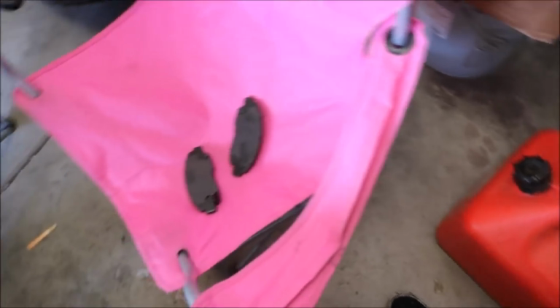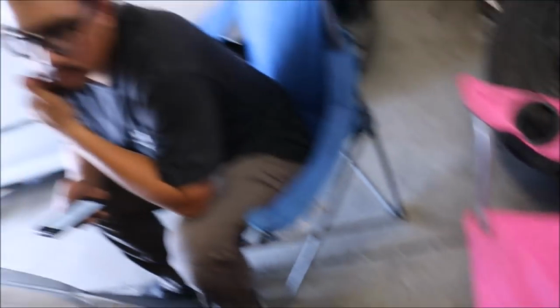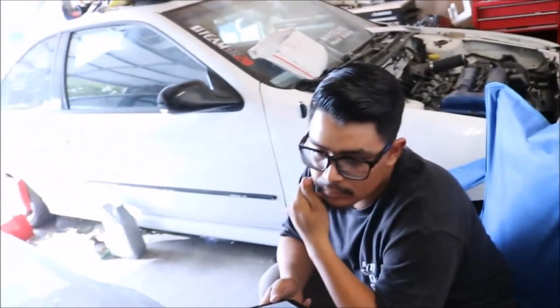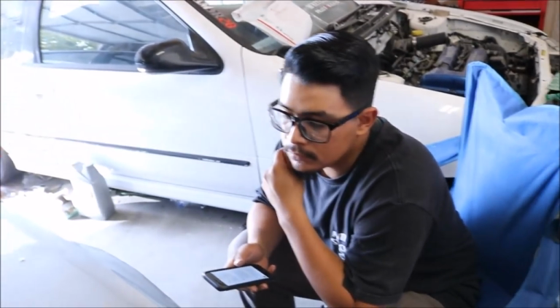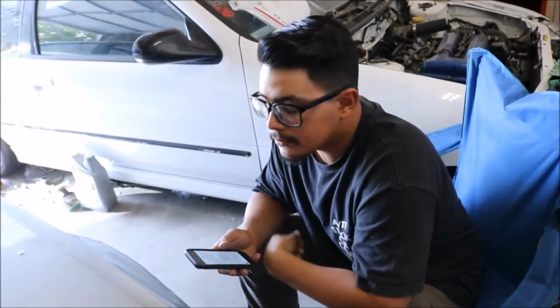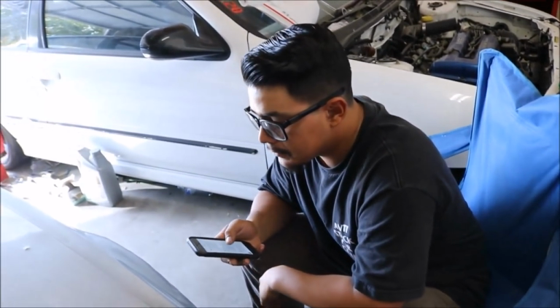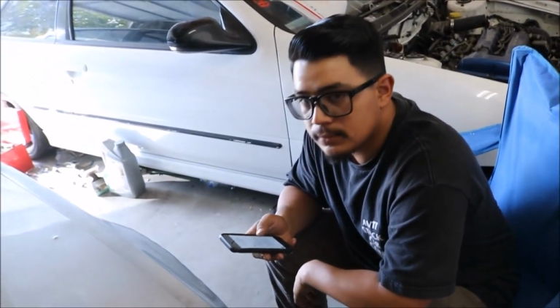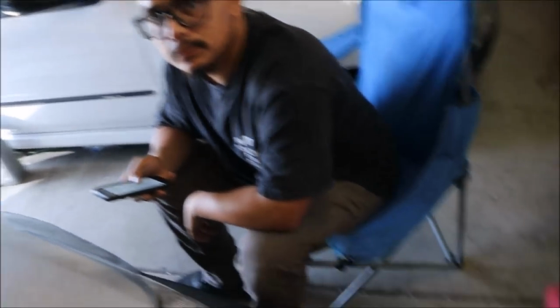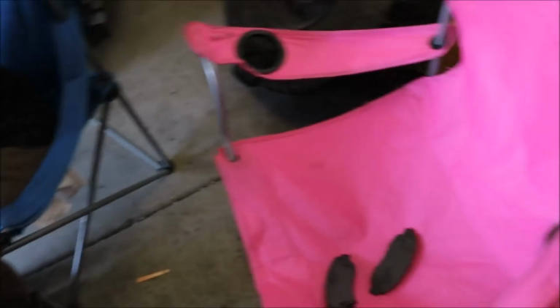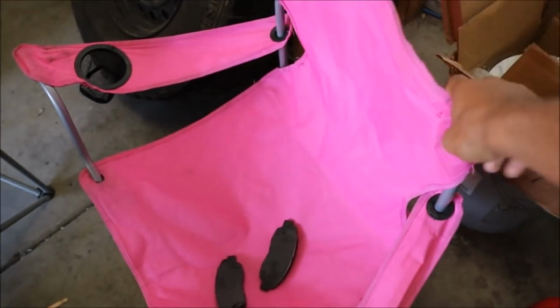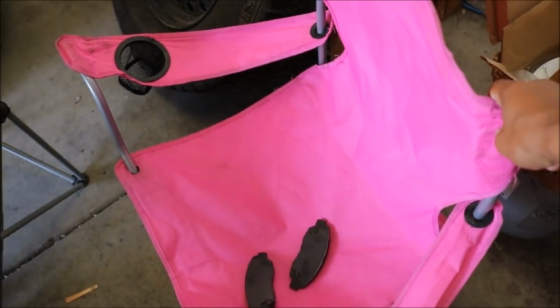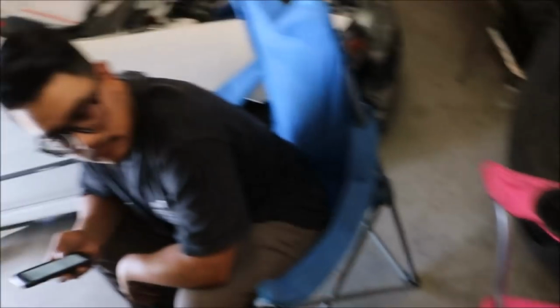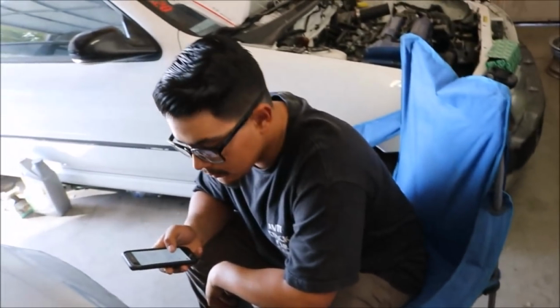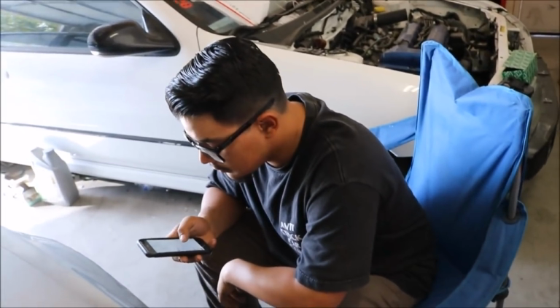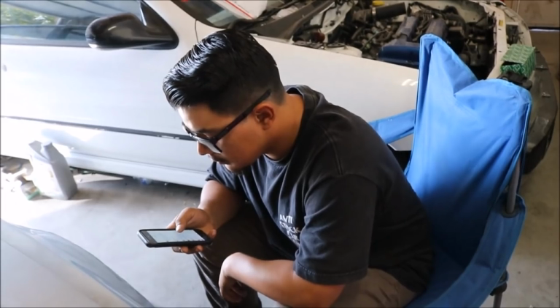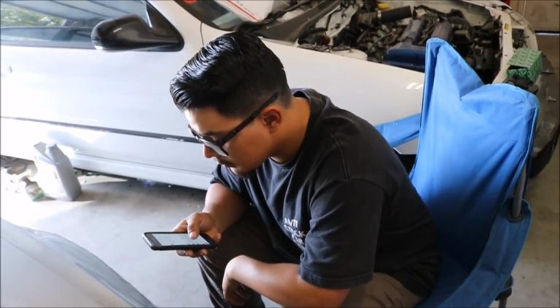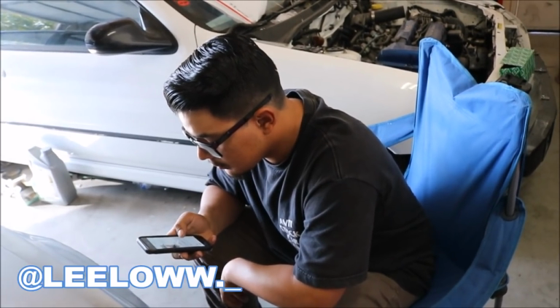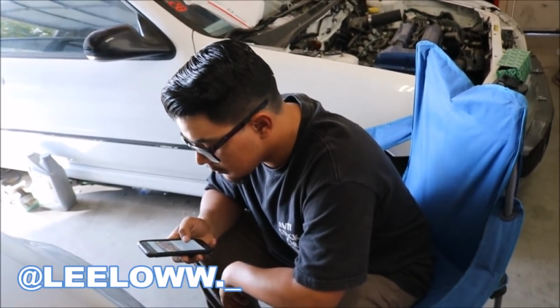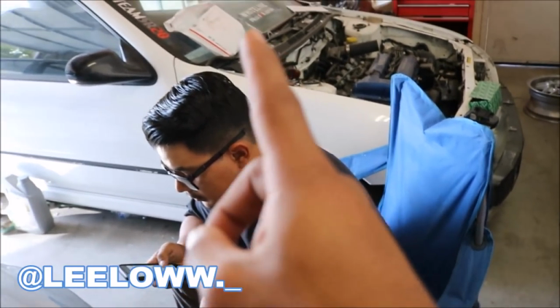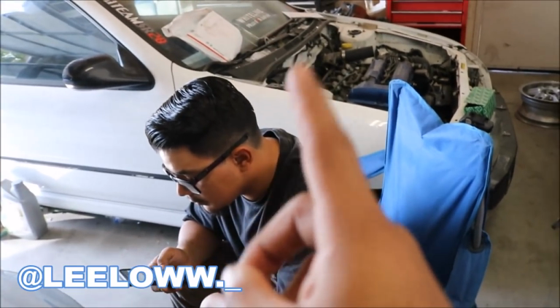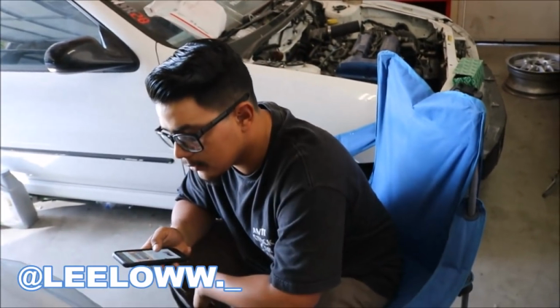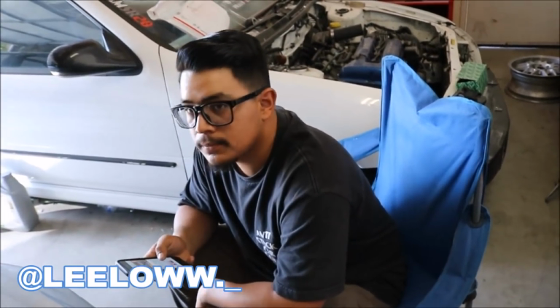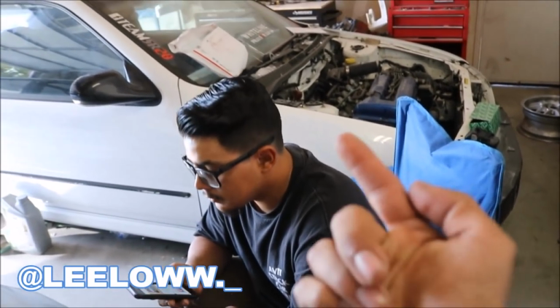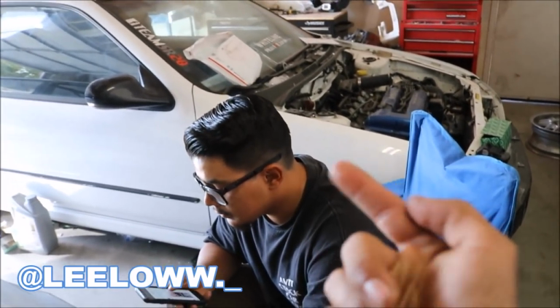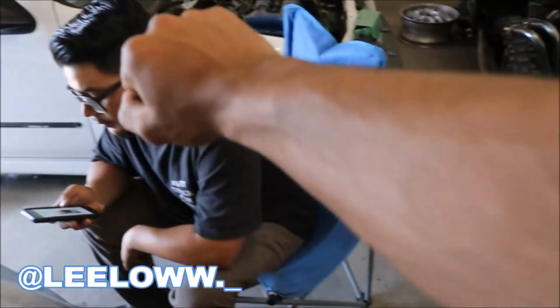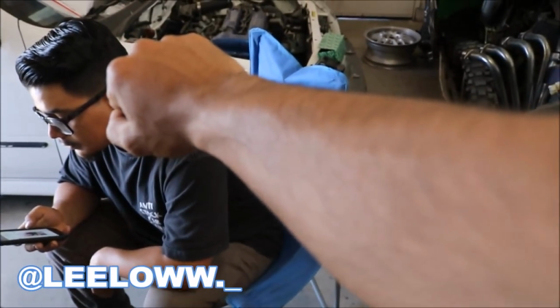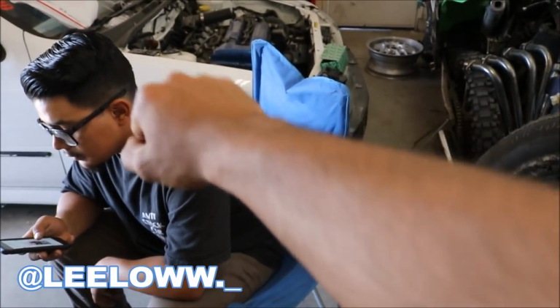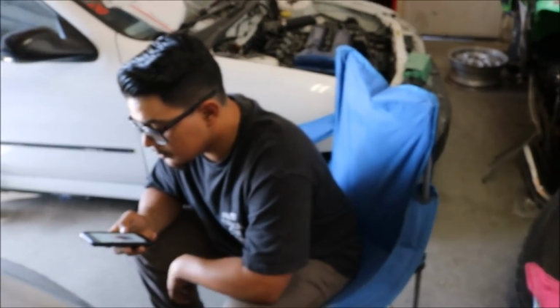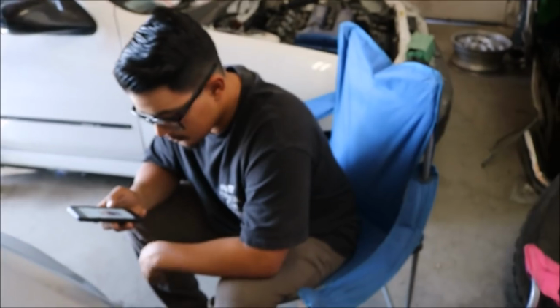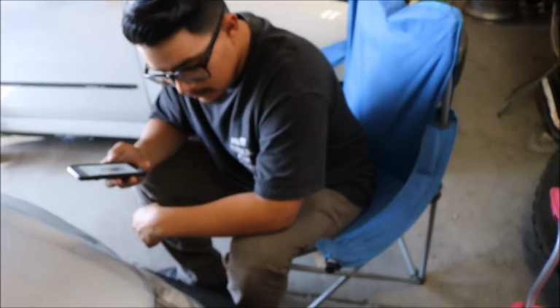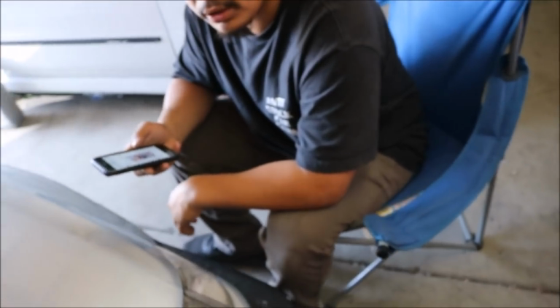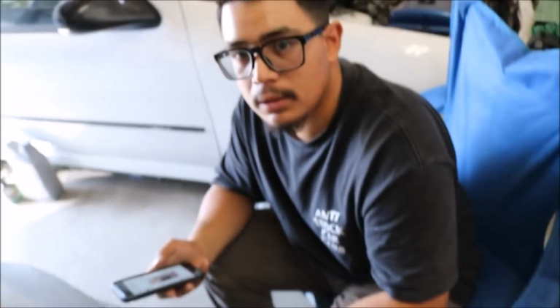And we bought some canopies earlier, got more chairs — we're set for the track. Almost. Just a few more things like sunscreen. I'm already dark as hell, I ain't trying to get darker.